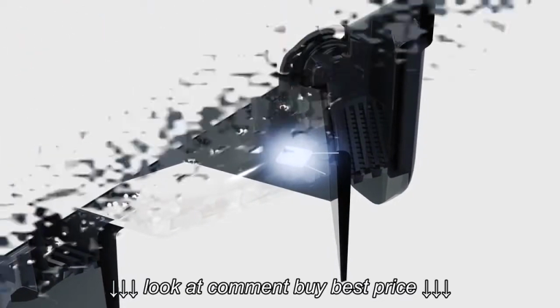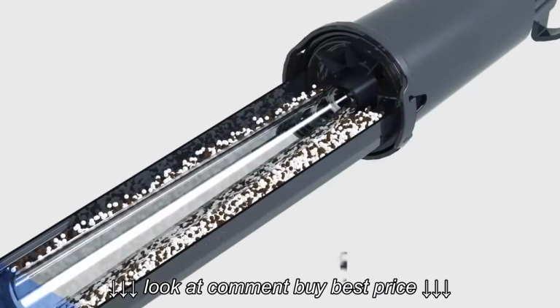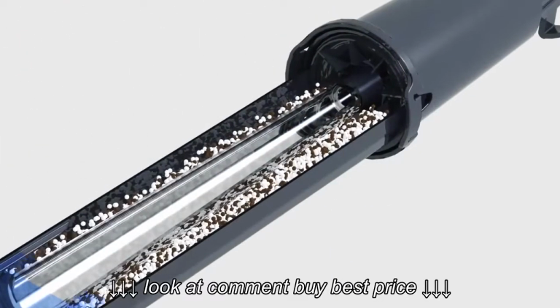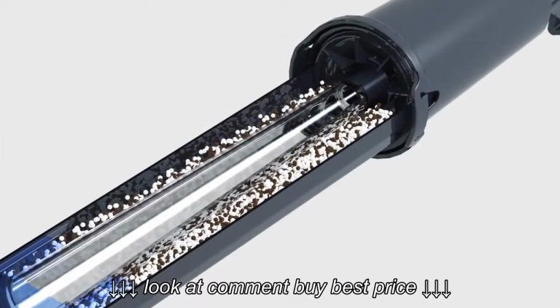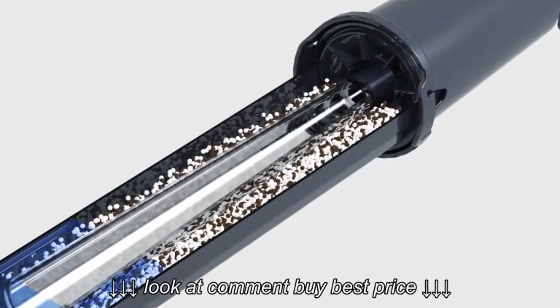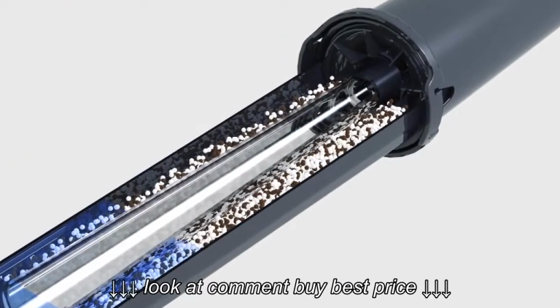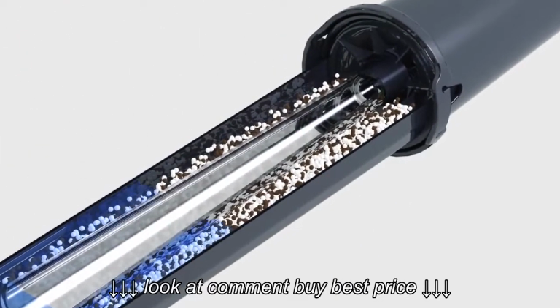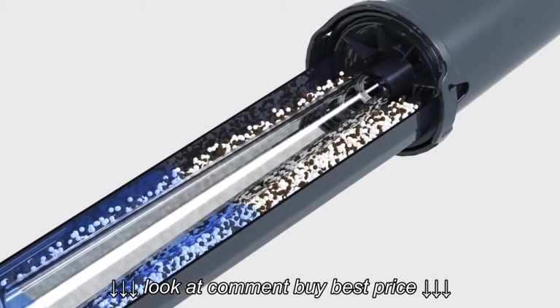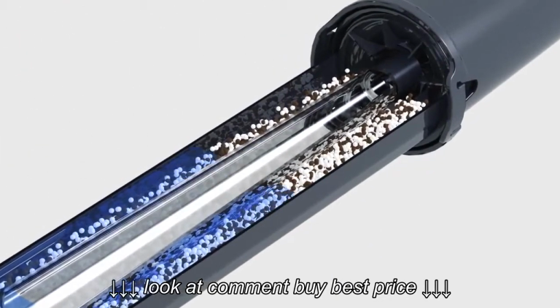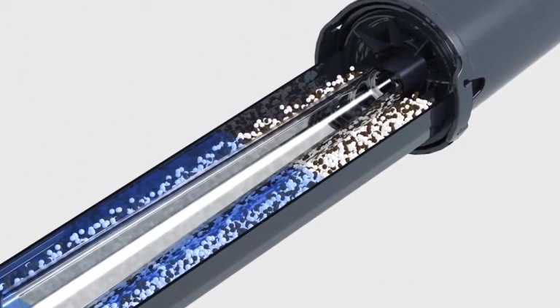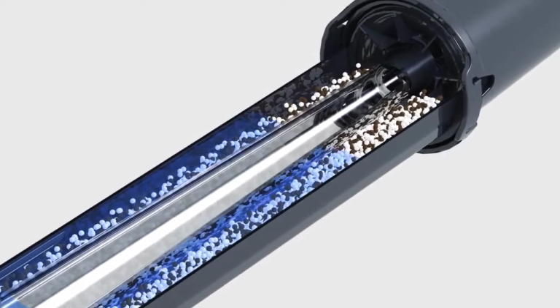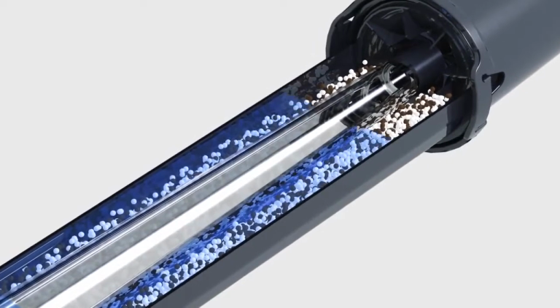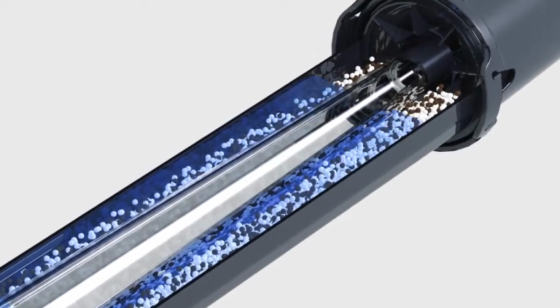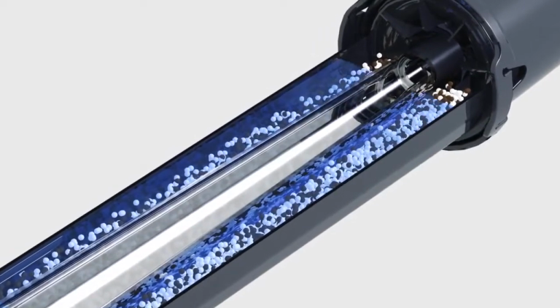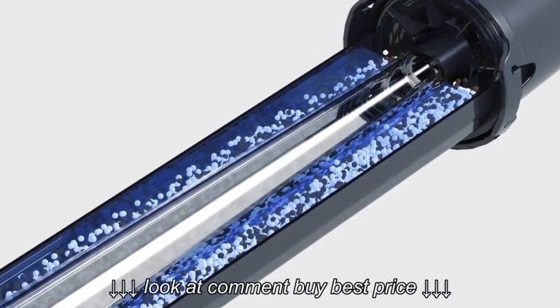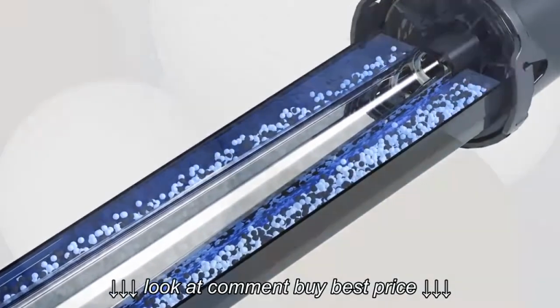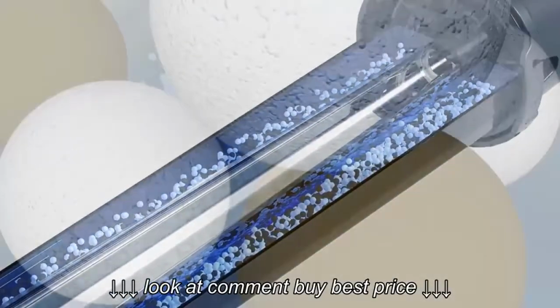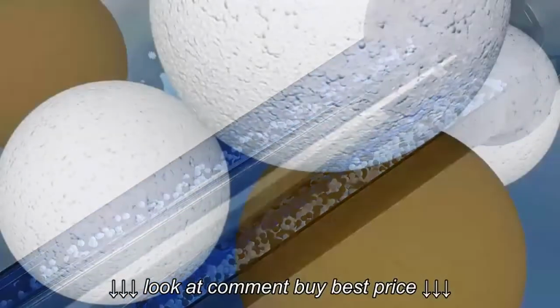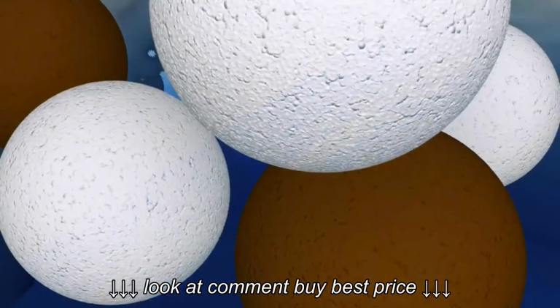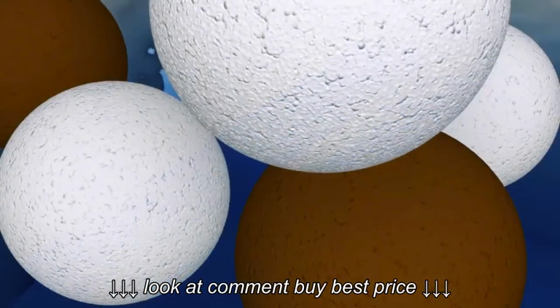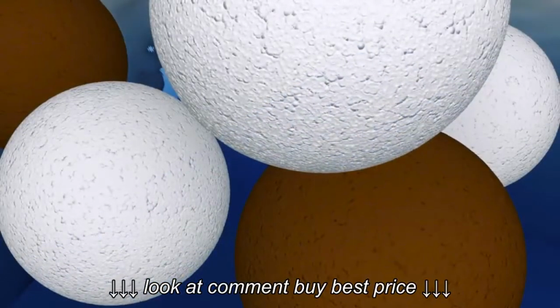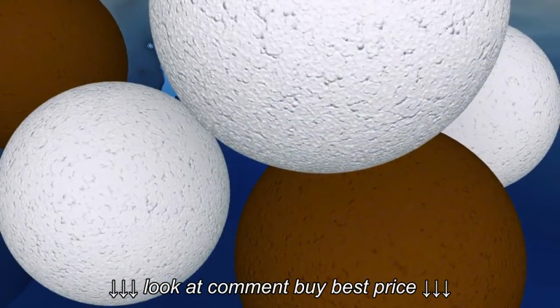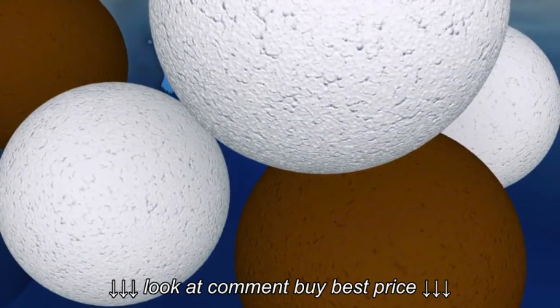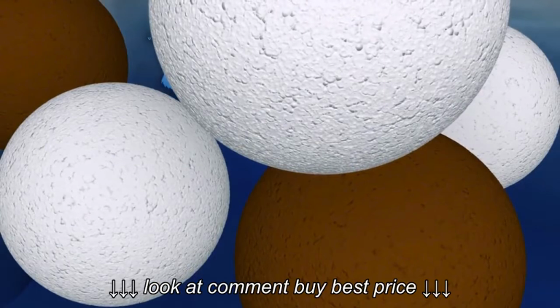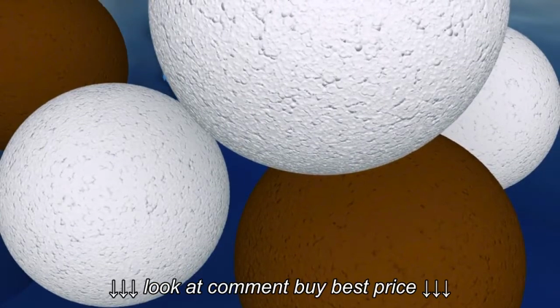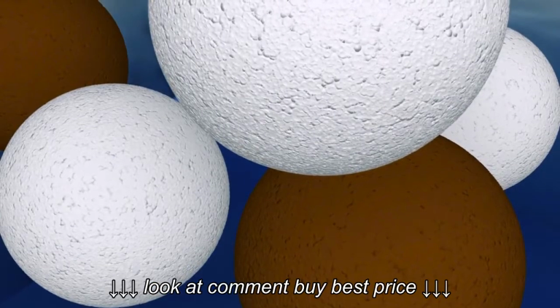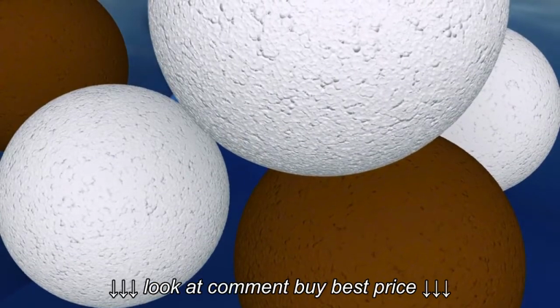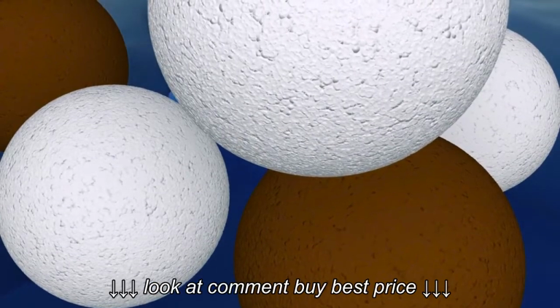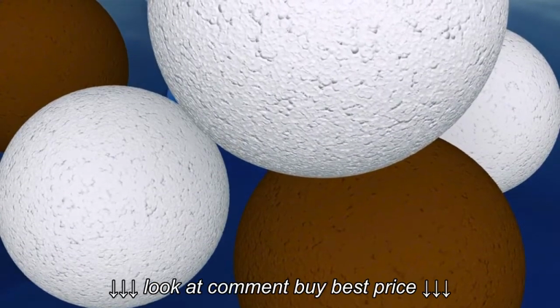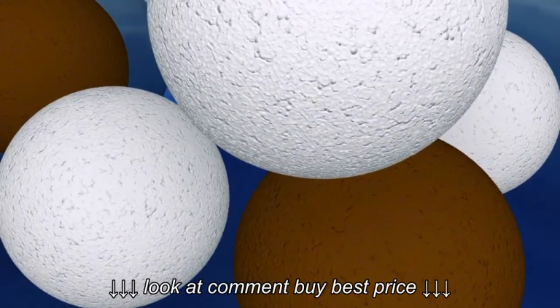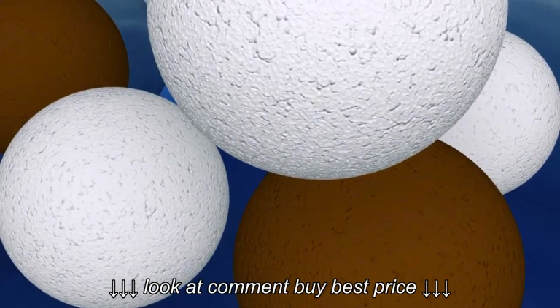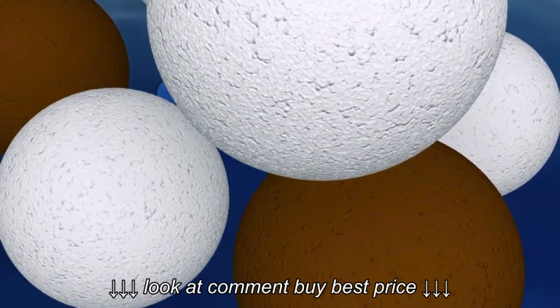The Clarisse filter cartridge is based on the upflow principle. The Clarisse filter cartridge contains 100% natural ingredients.